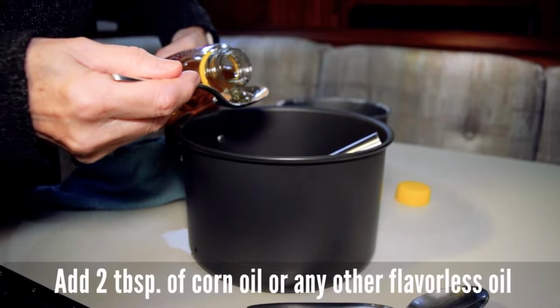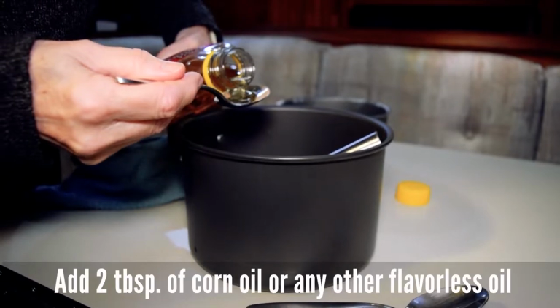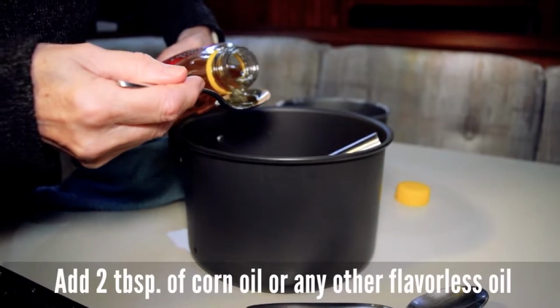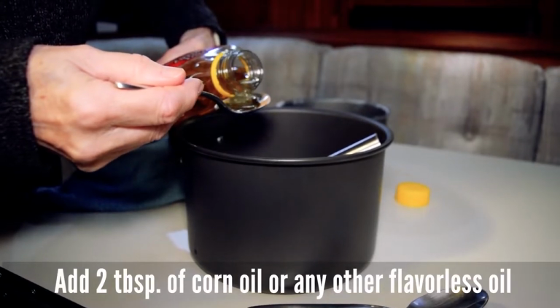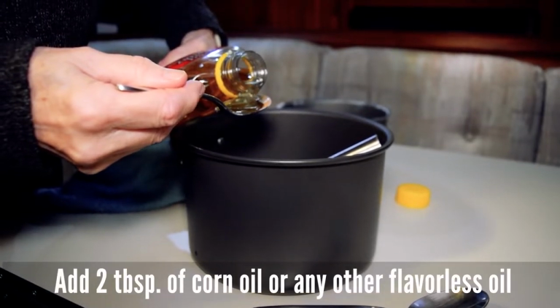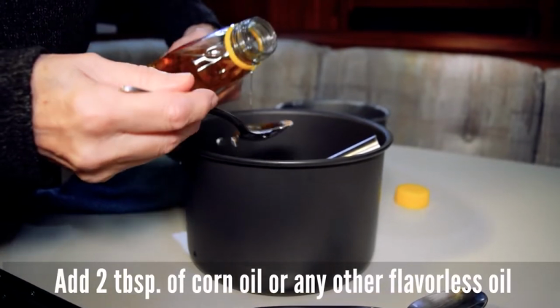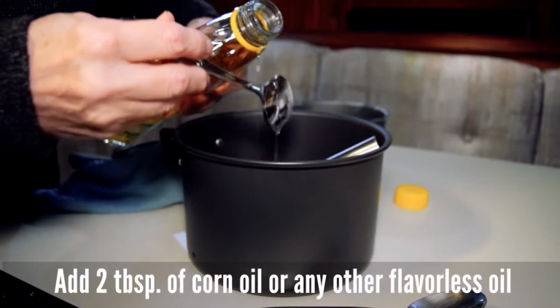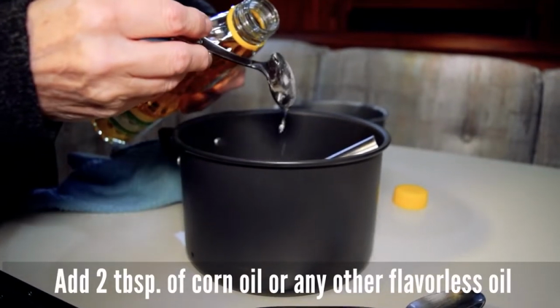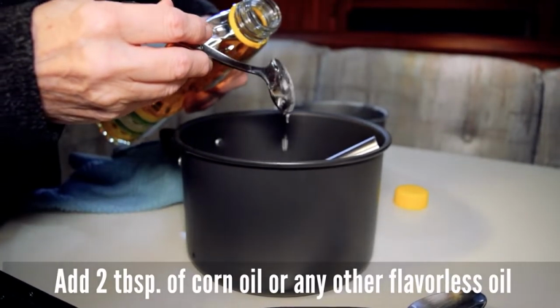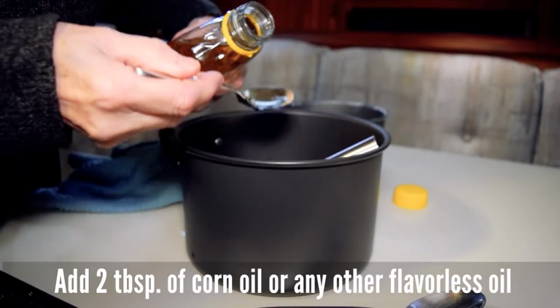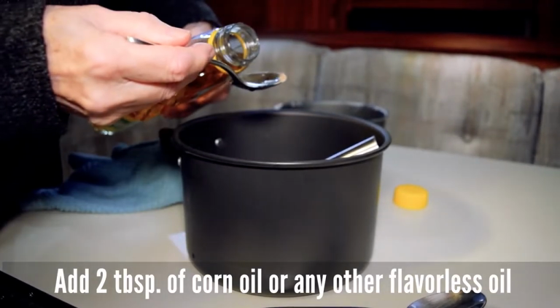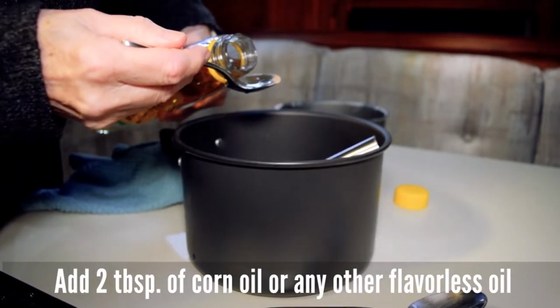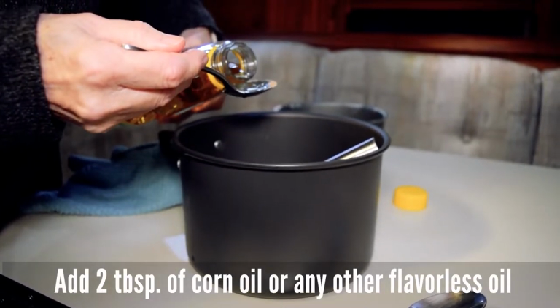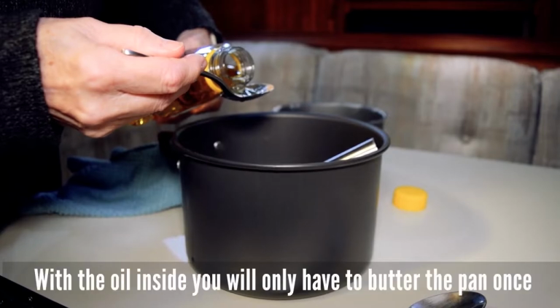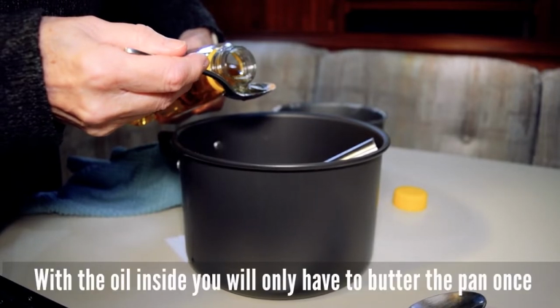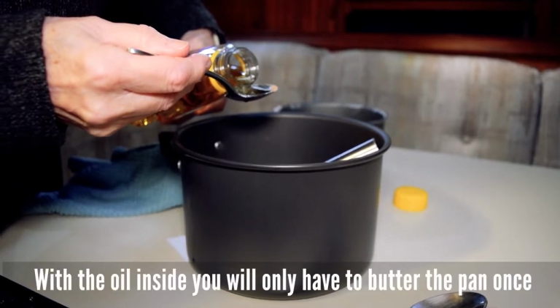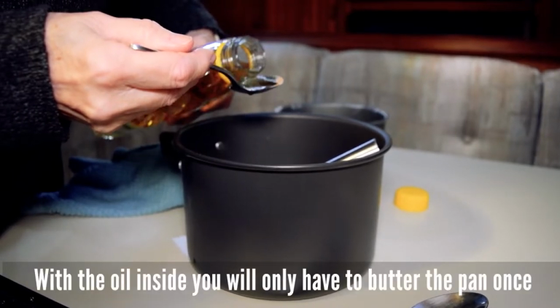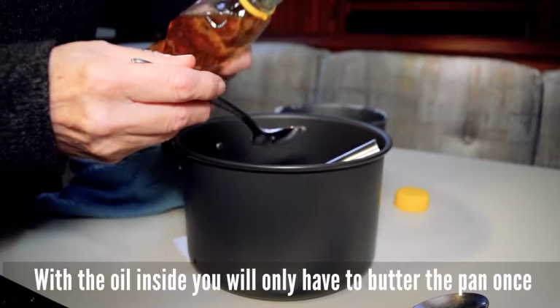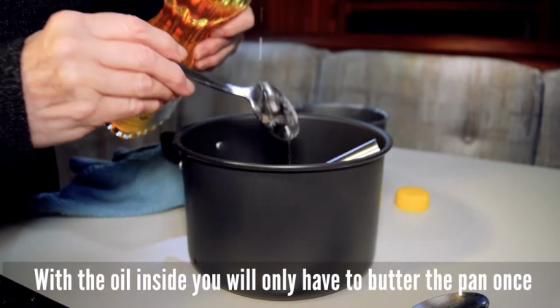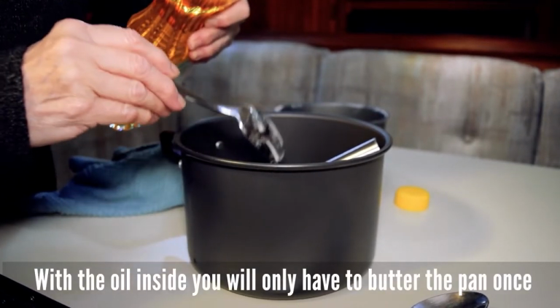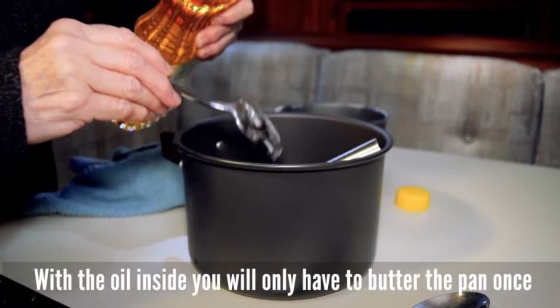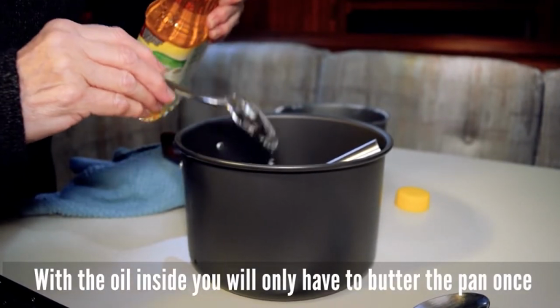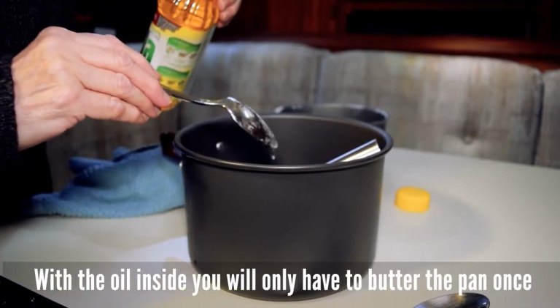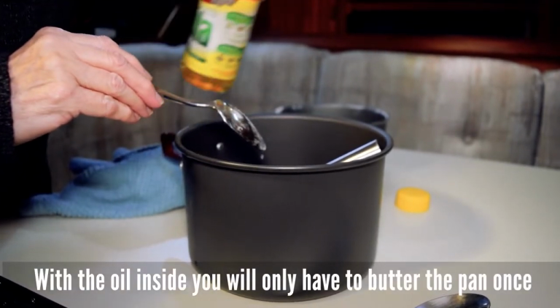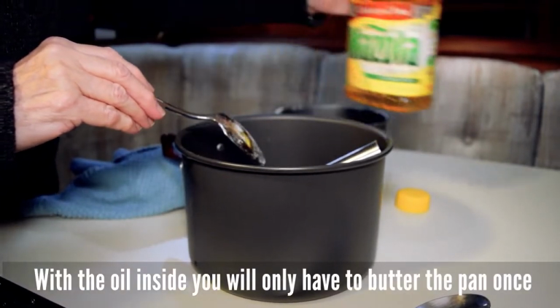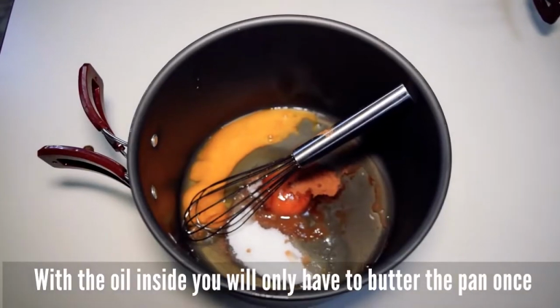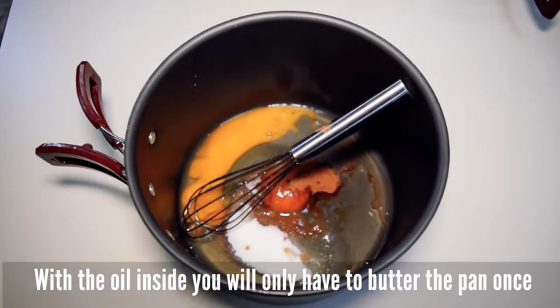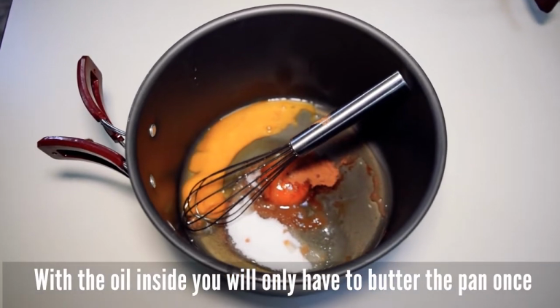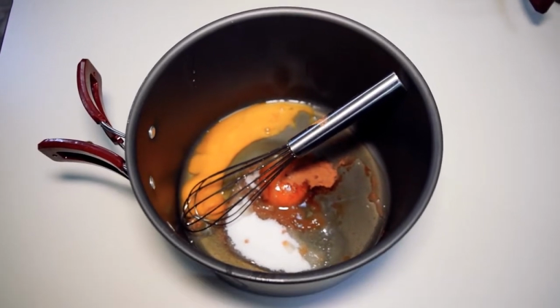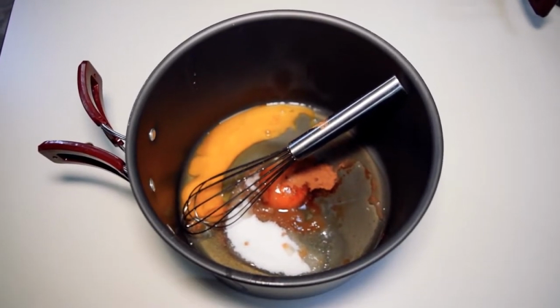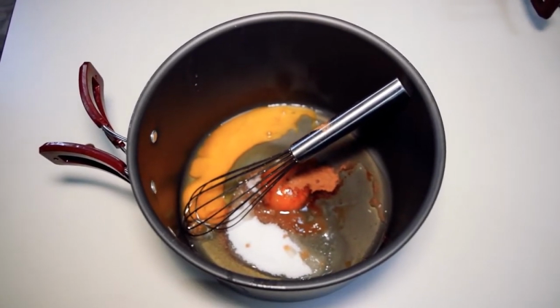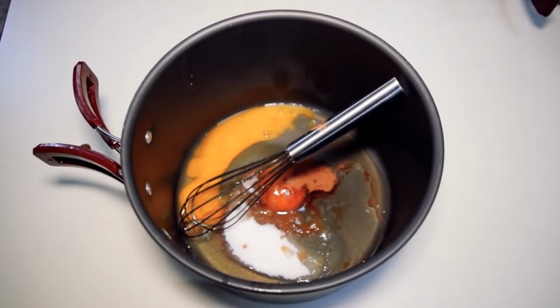Se puede añadir aceite o mantequilla. De esta manera no hay que estar engrasando la sartén con cada crepe, sino que con la primera vez que se engrase es suficiente para toda la masa.